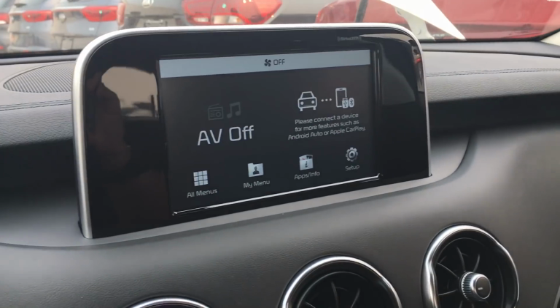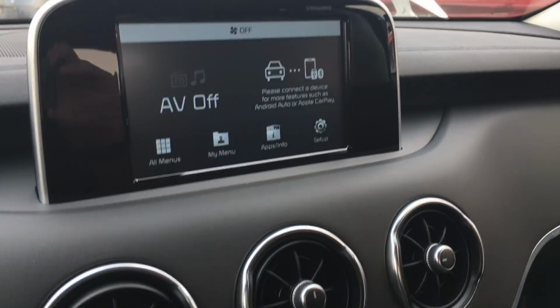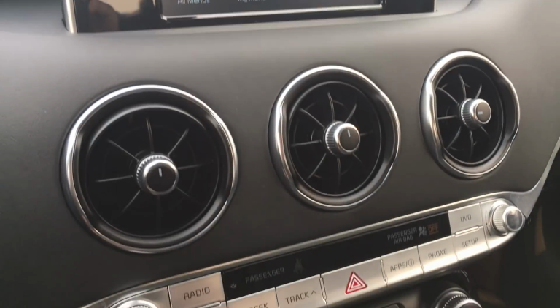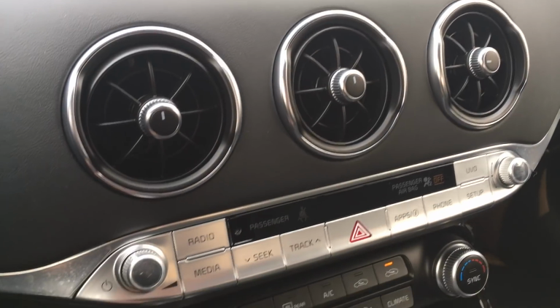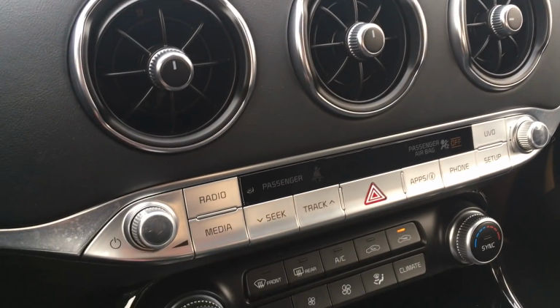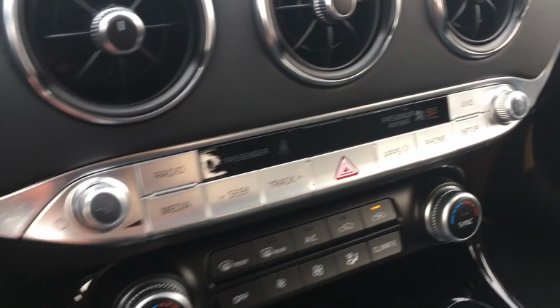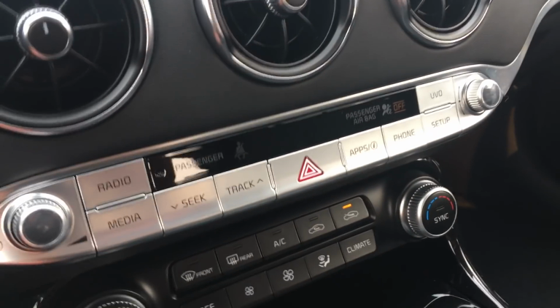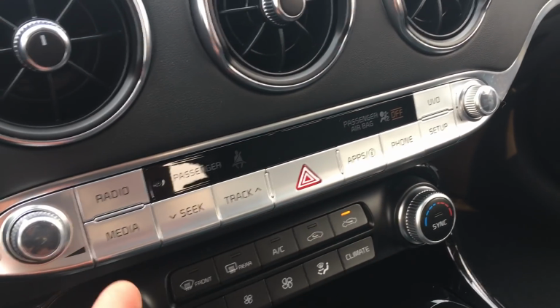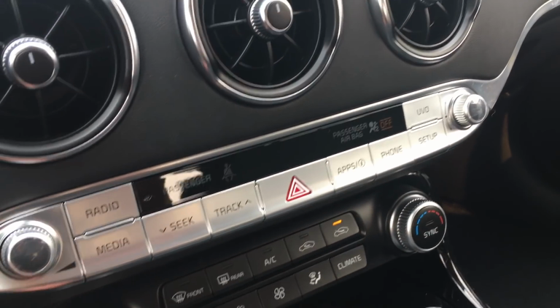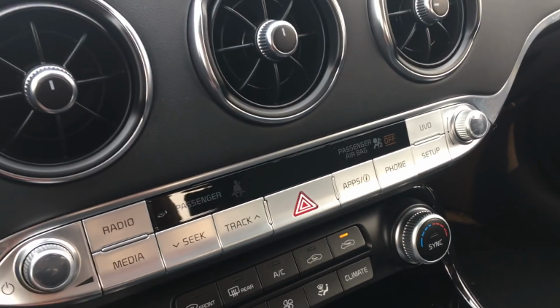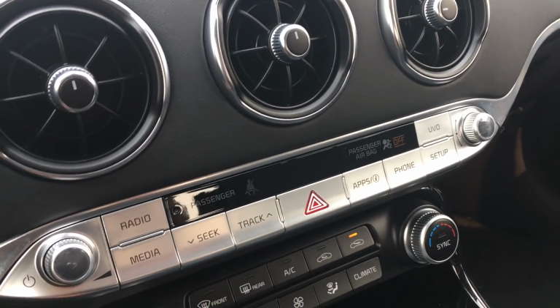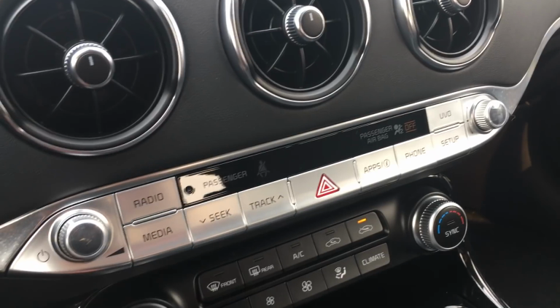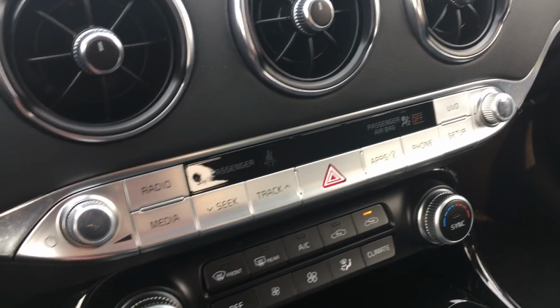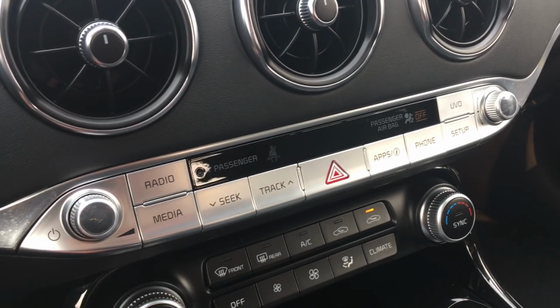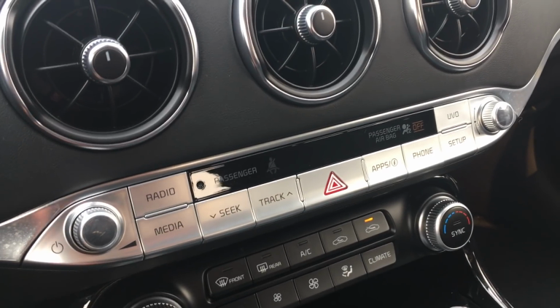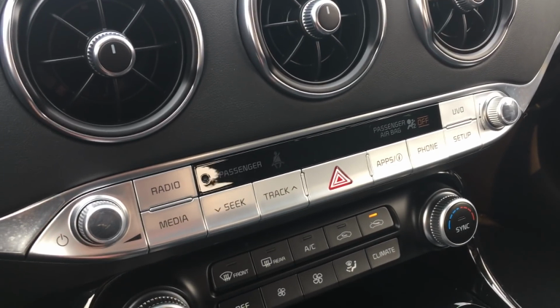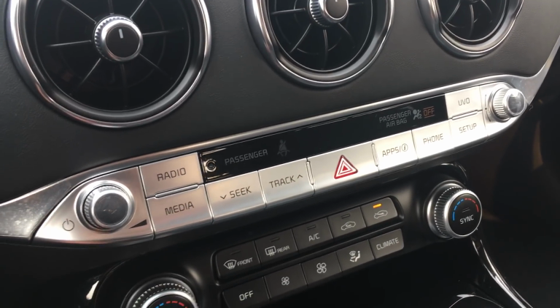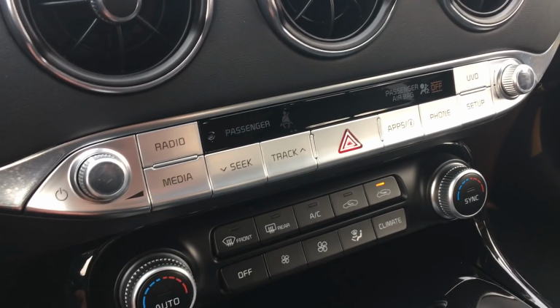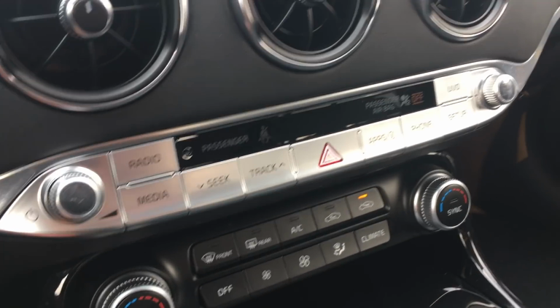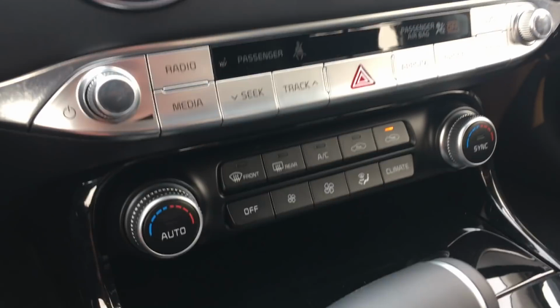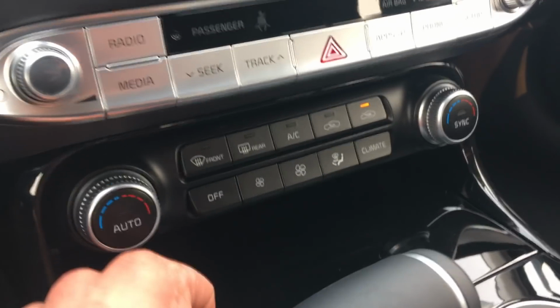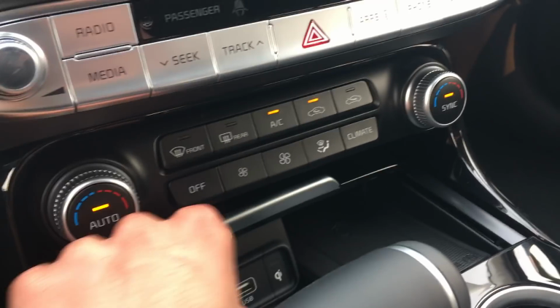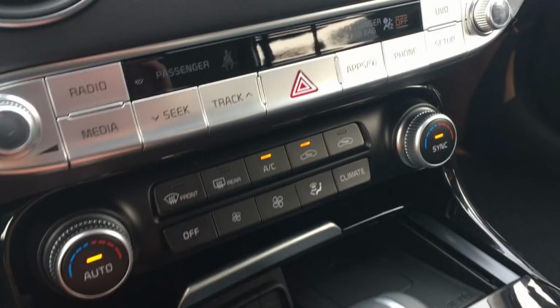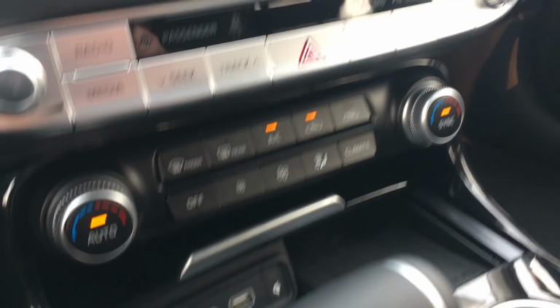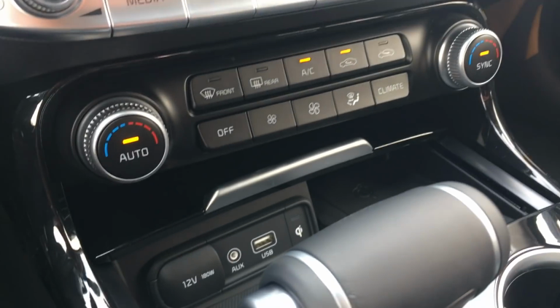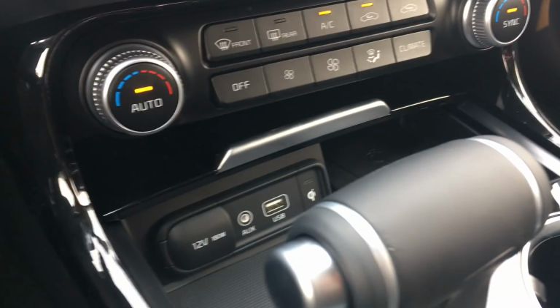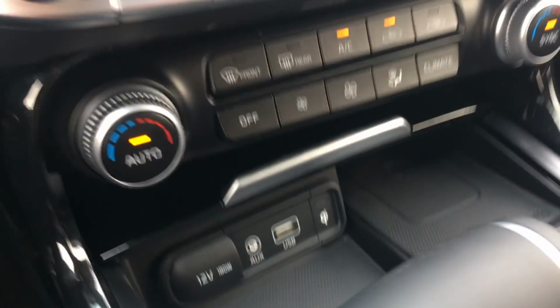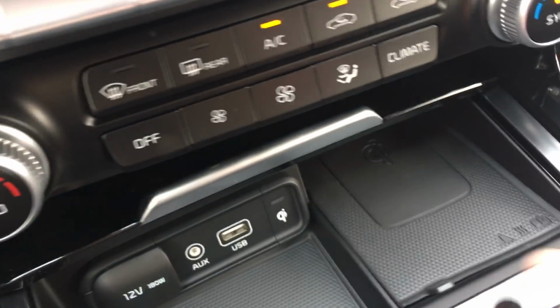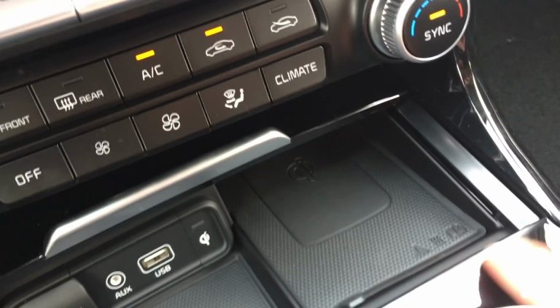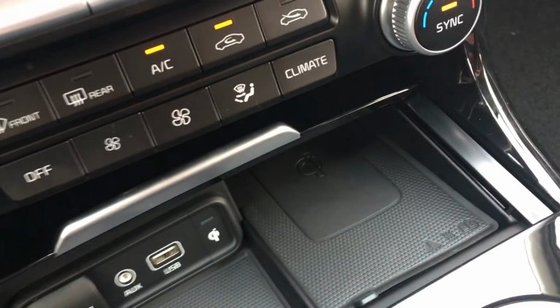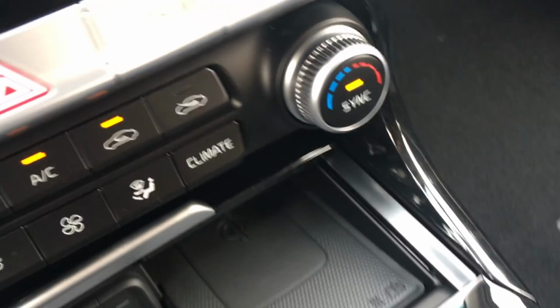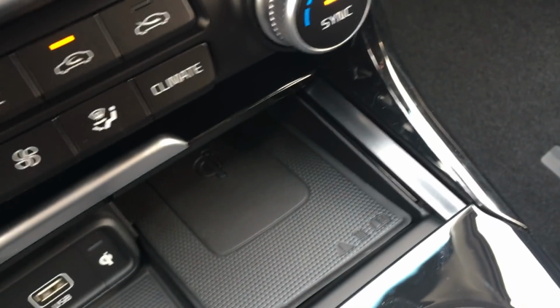Sound controls and media buttons are all down there. There's no built-in navigation in this particular vehicle, which is a little bit of a downside — but with Apple CarPlay and Android Auto, you have navigation mirrored from your phone. And there's wireless charging — that's a great feature.